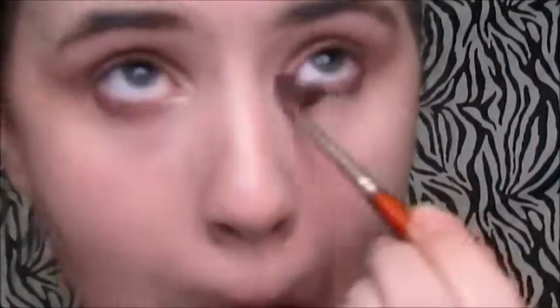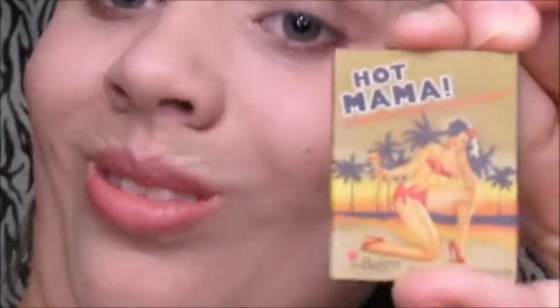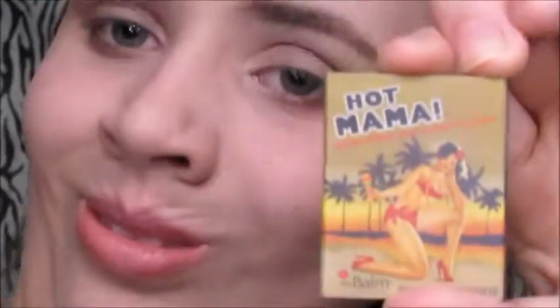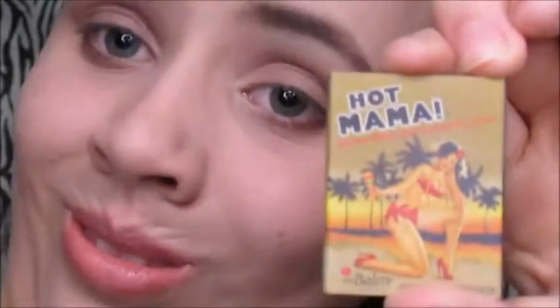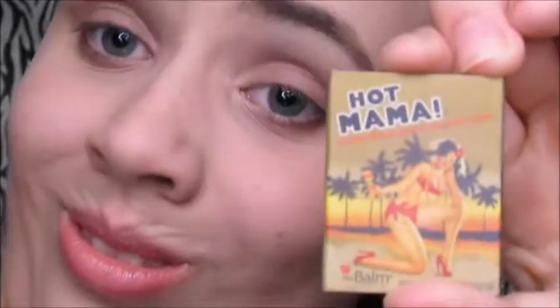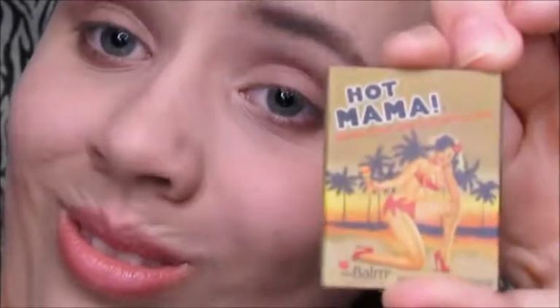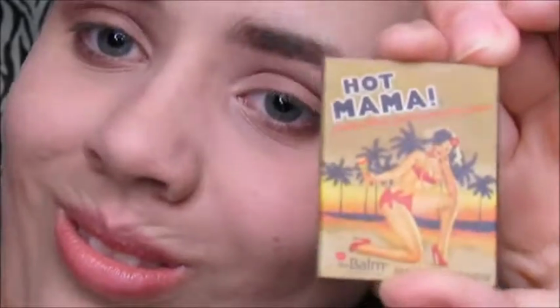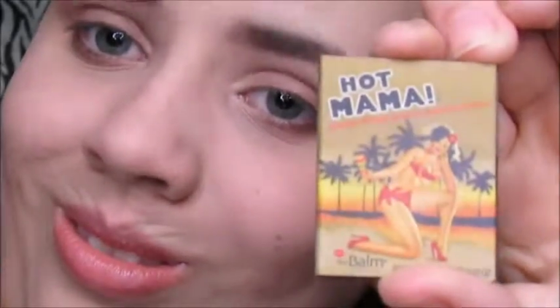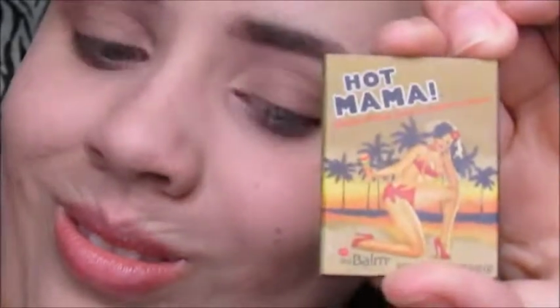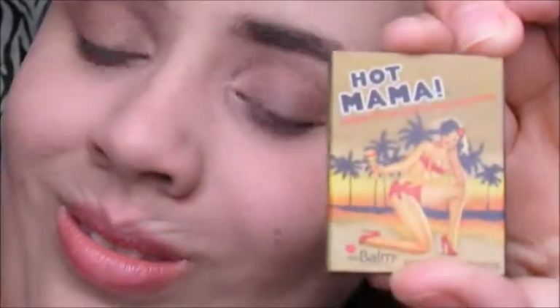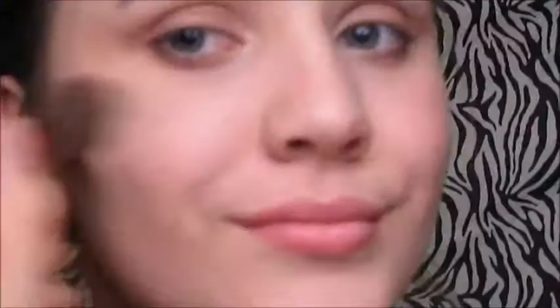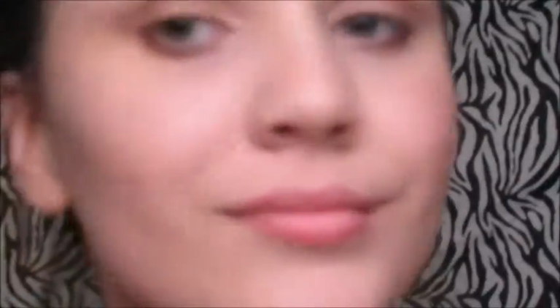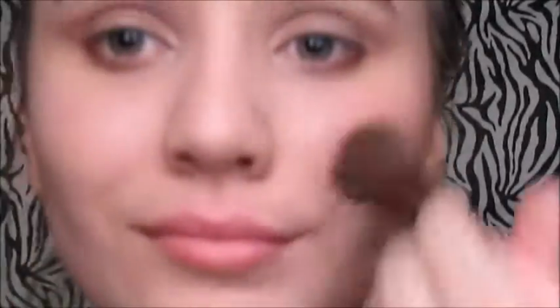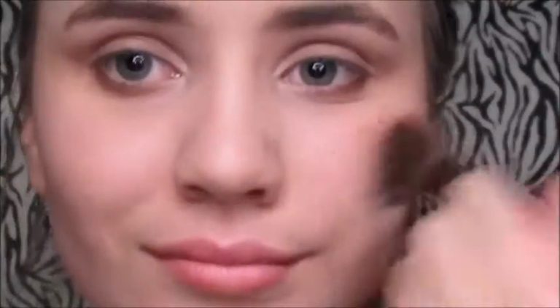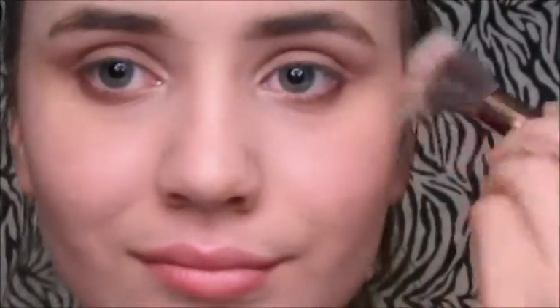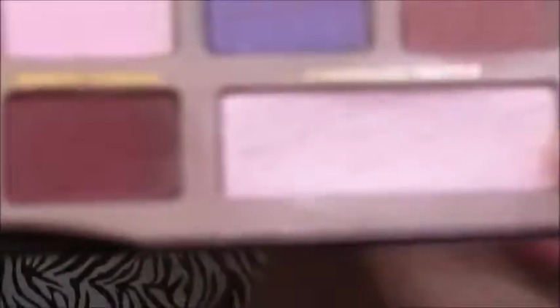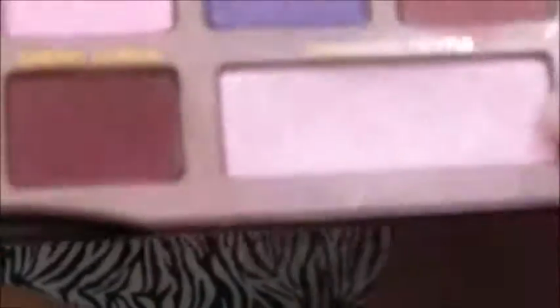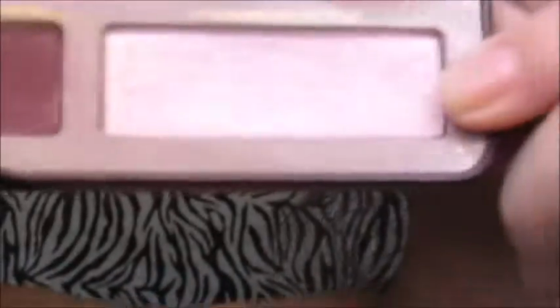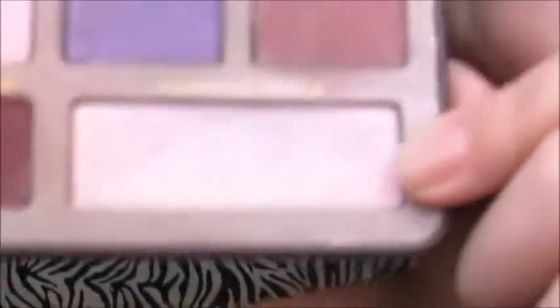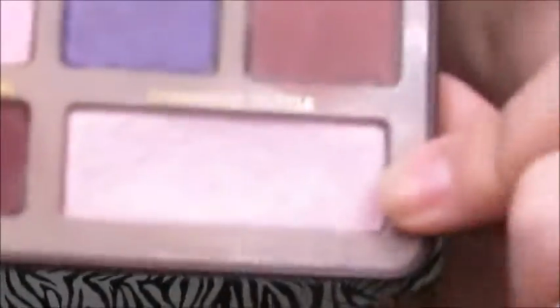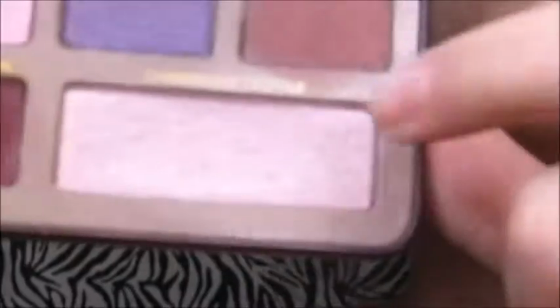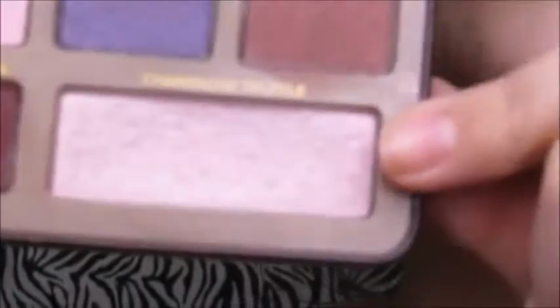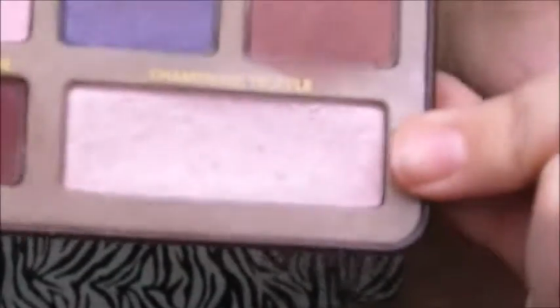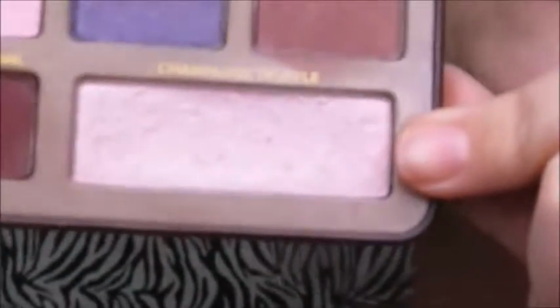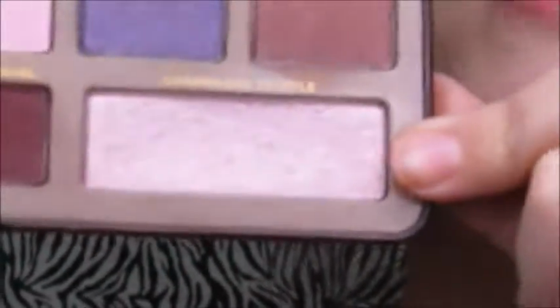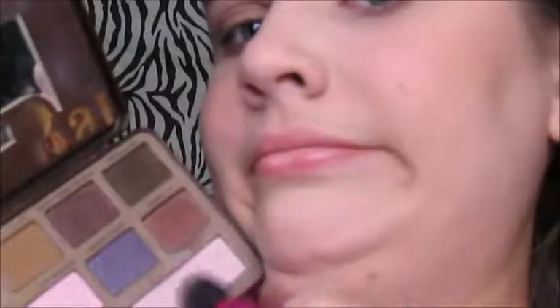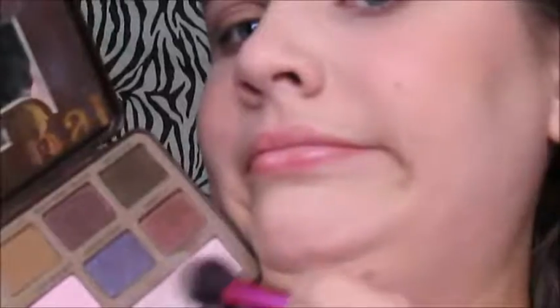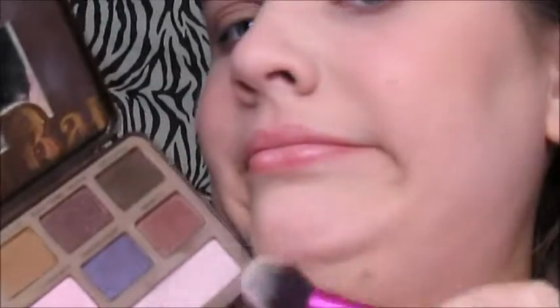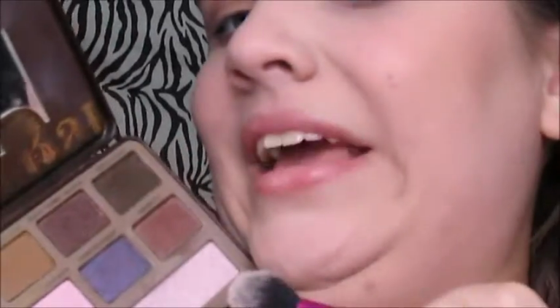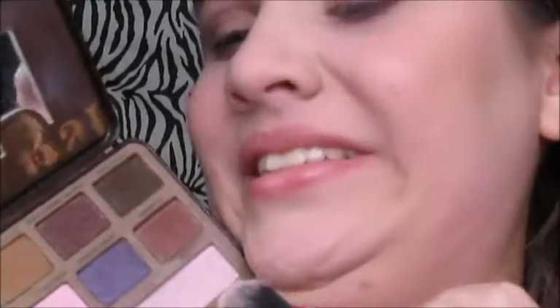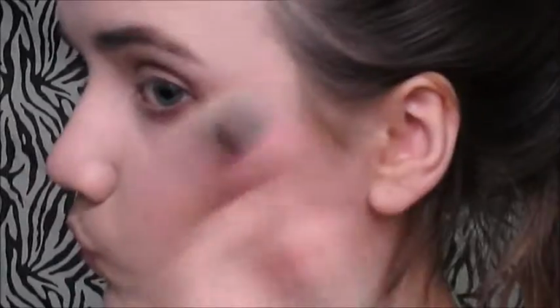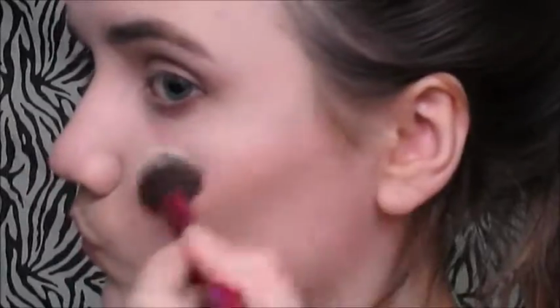Now I'm going to take this Hot Mama blush and put it on the apples of my cheeks. Then I'm going to go back into Champagne Truffle and use that as a highlighting shade.